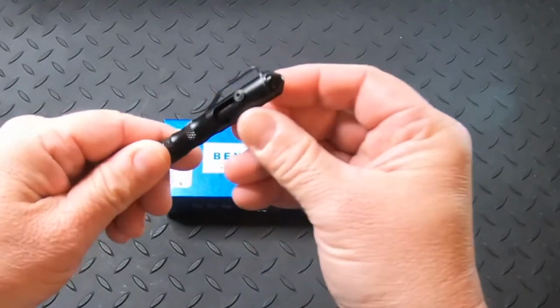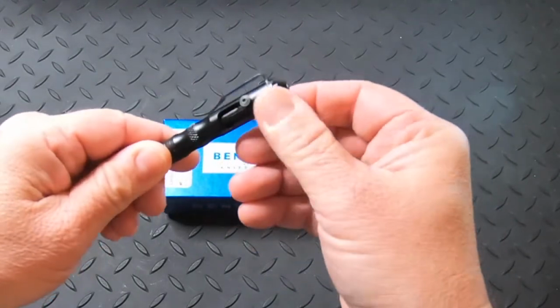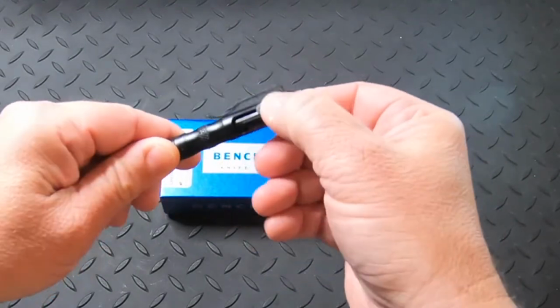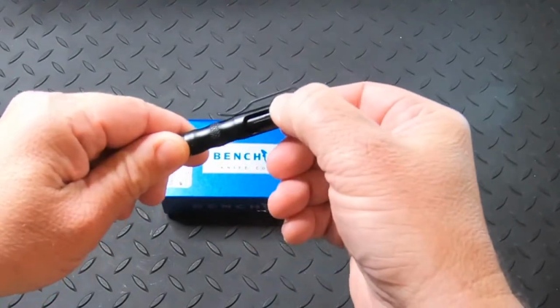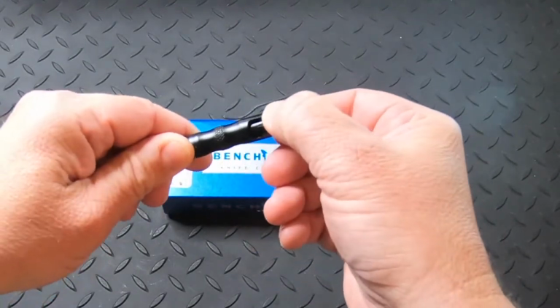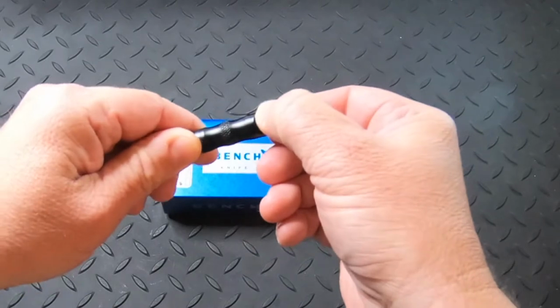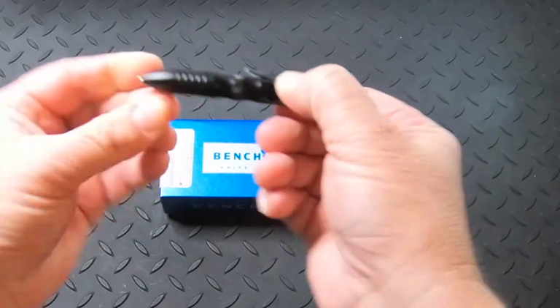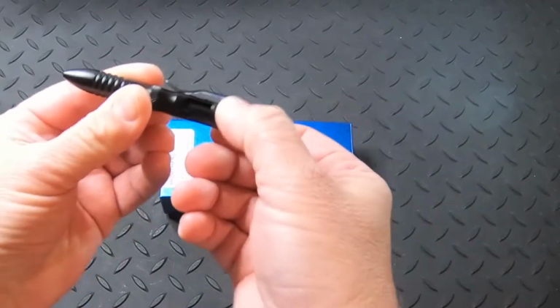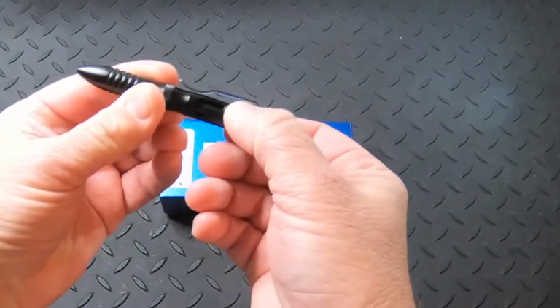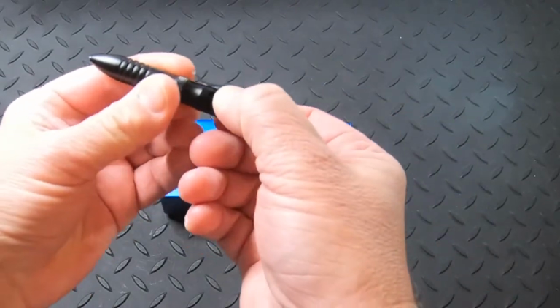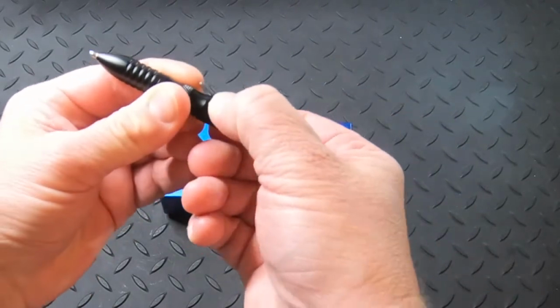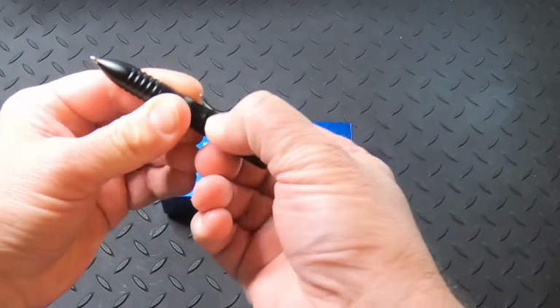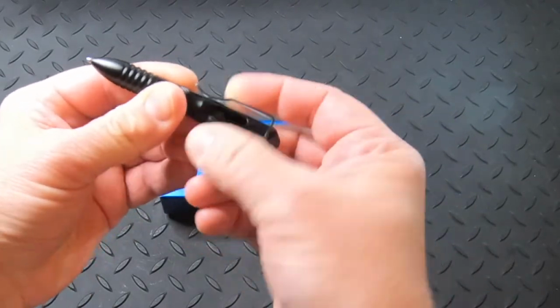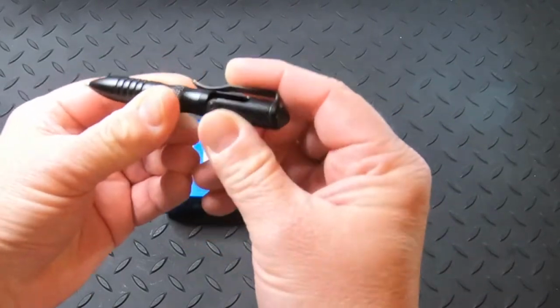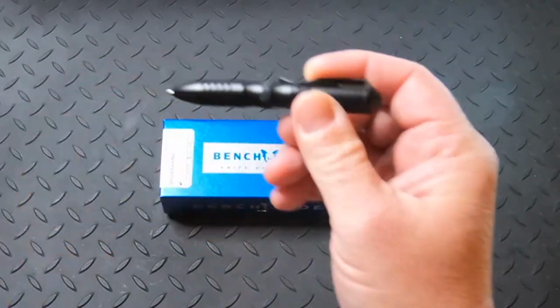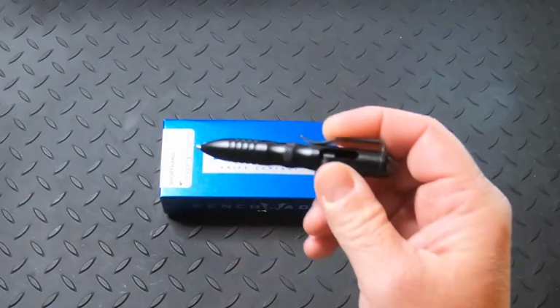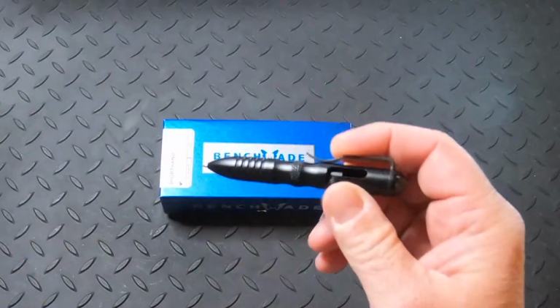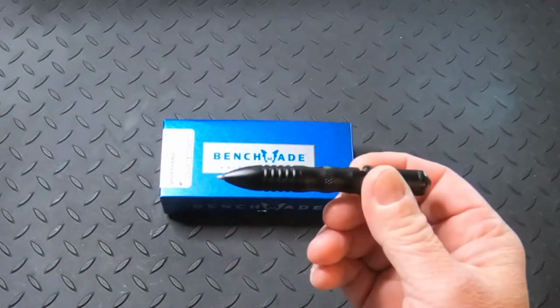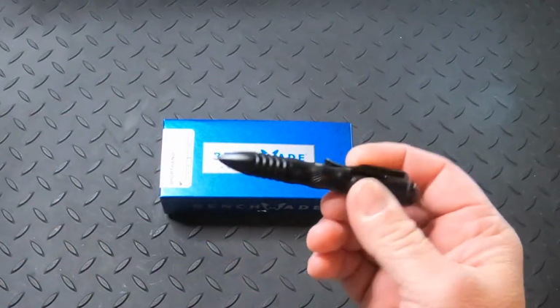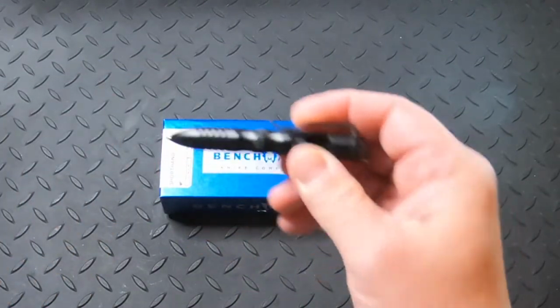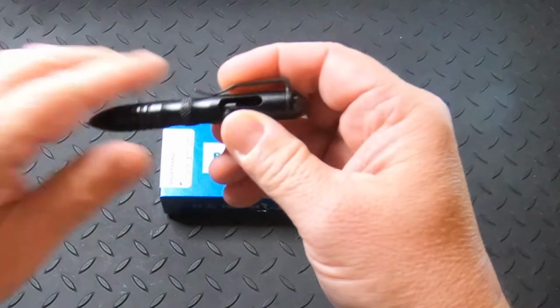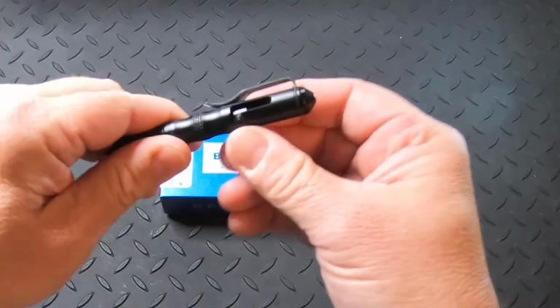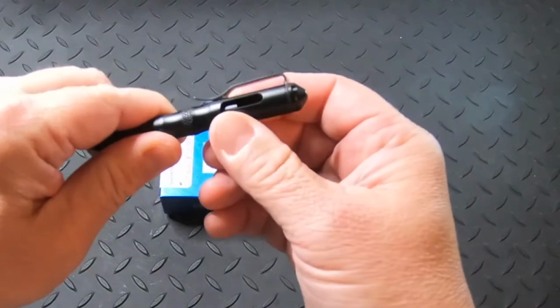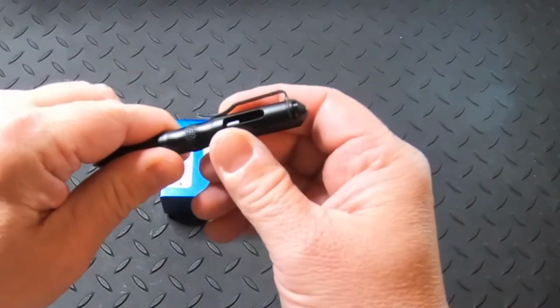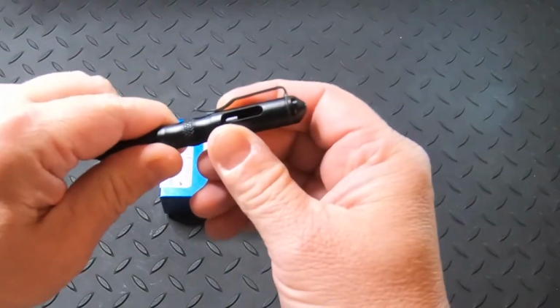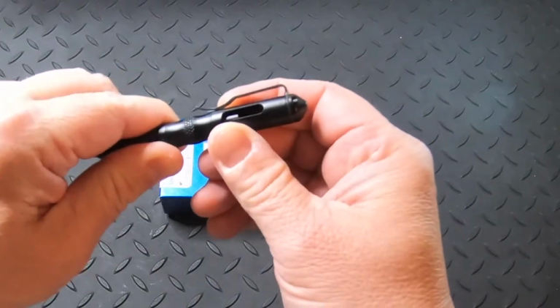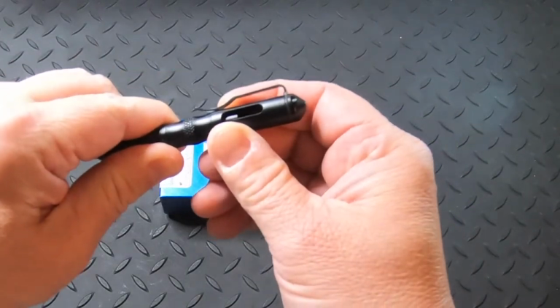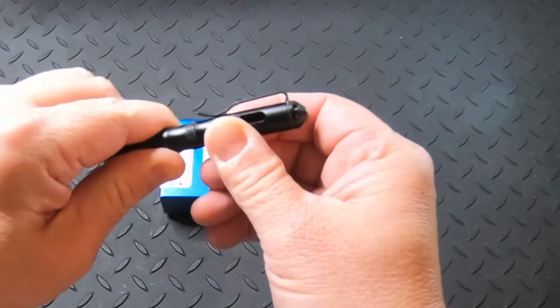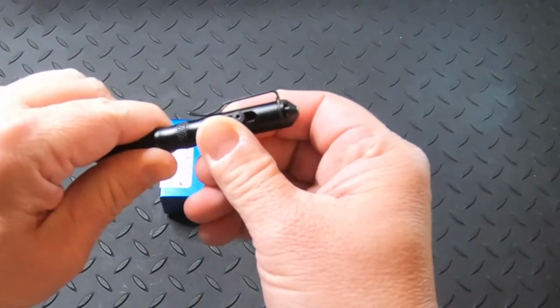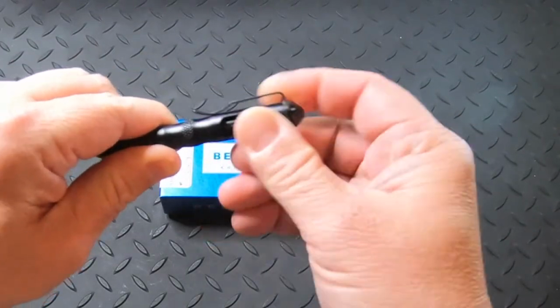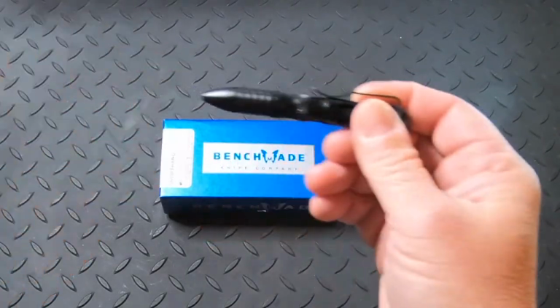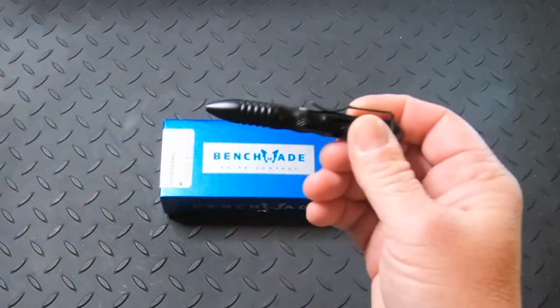The bolt action I'm talking about is how you get the ink pen out — which is black ink — simply like that. Rotate and it closes.